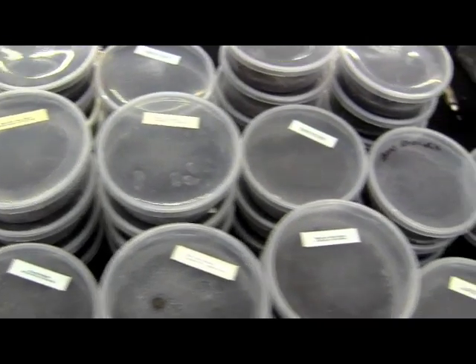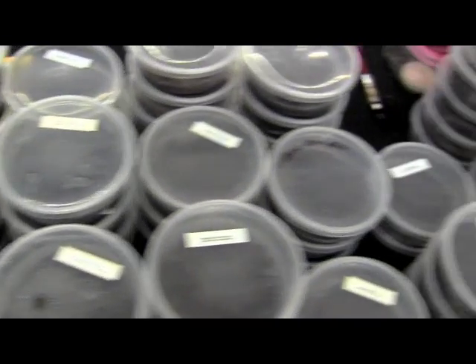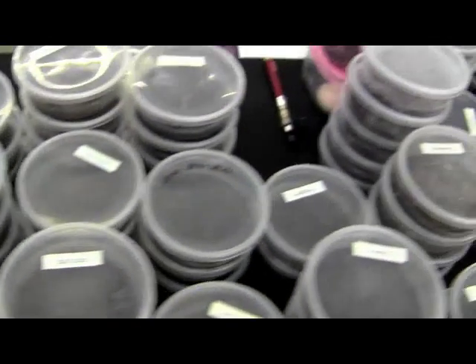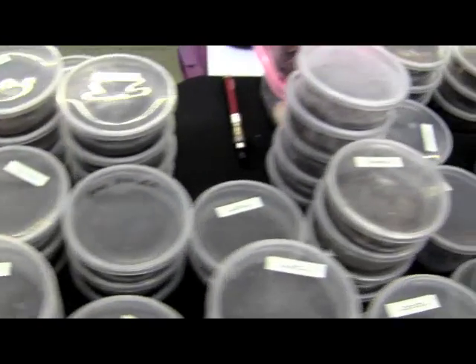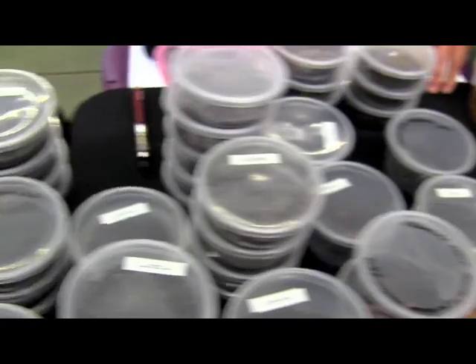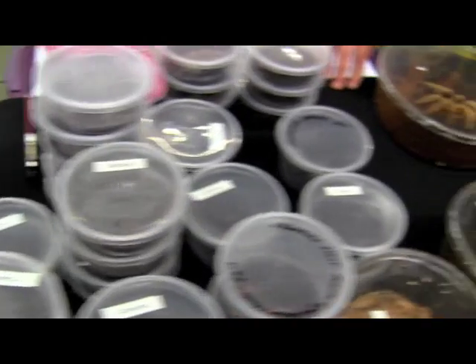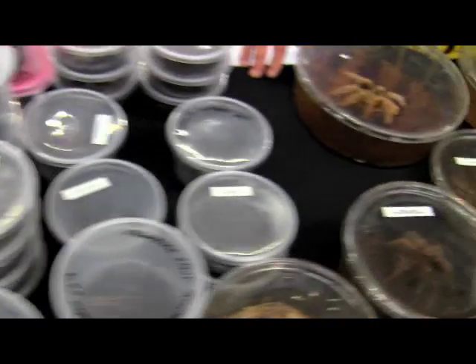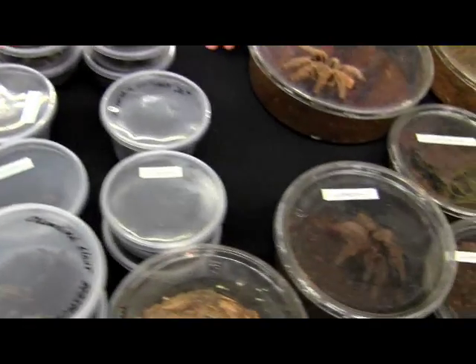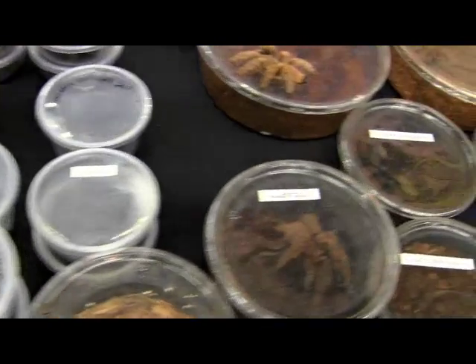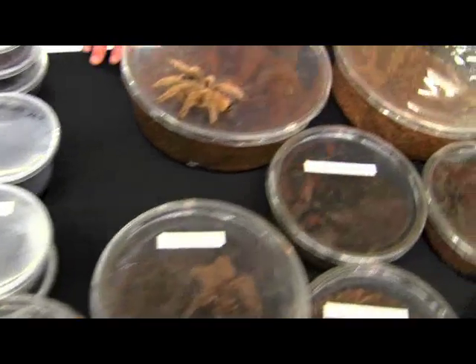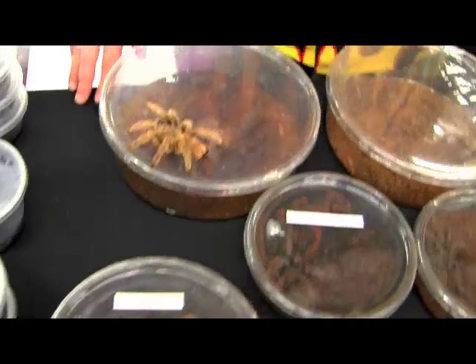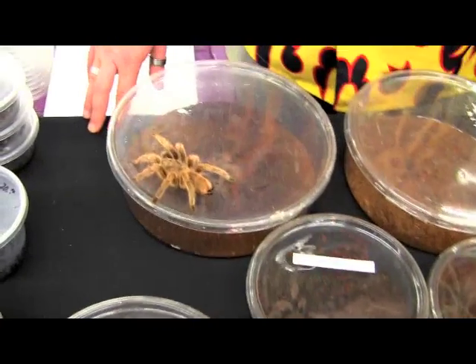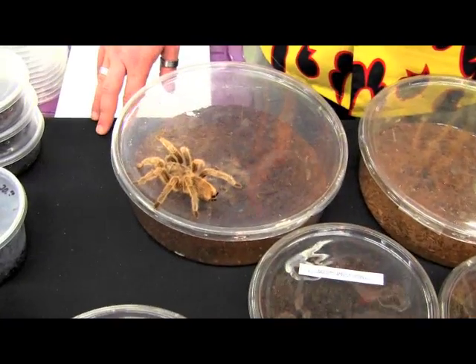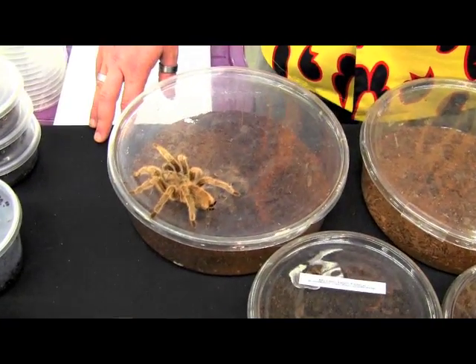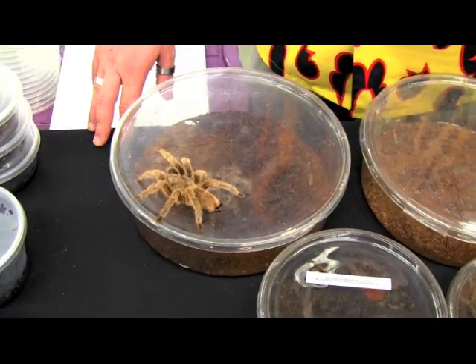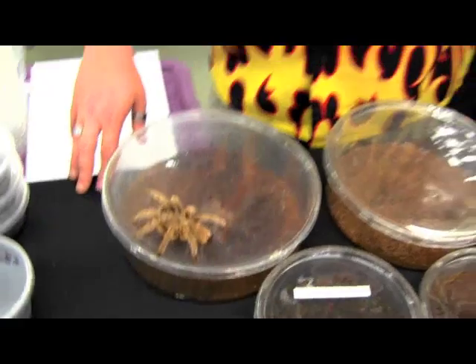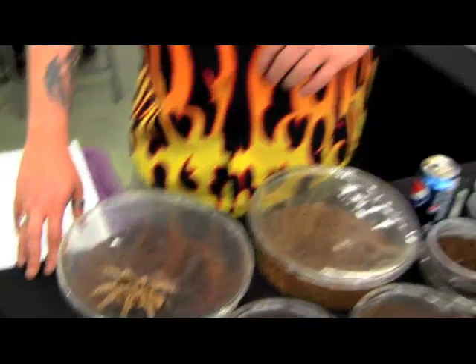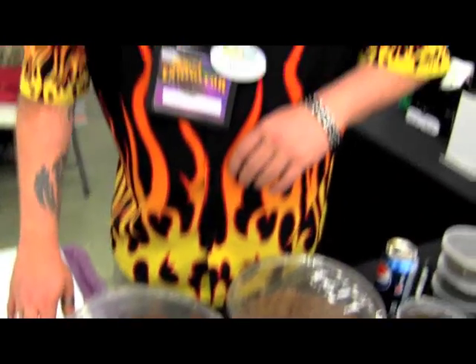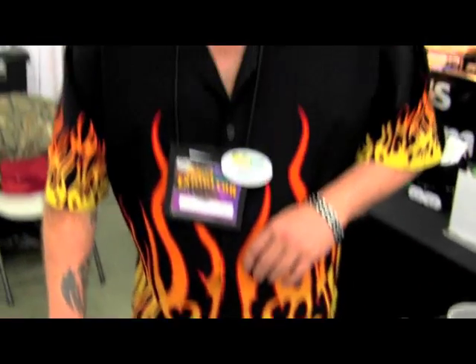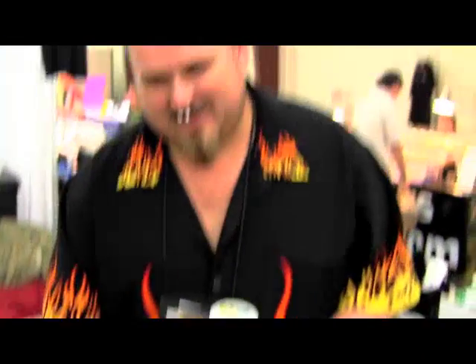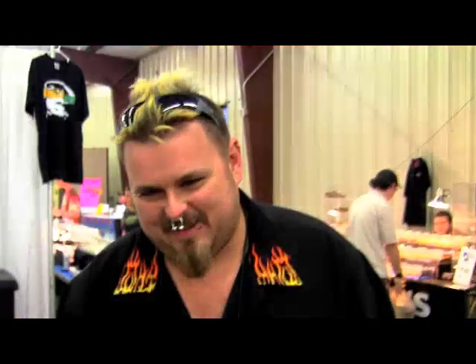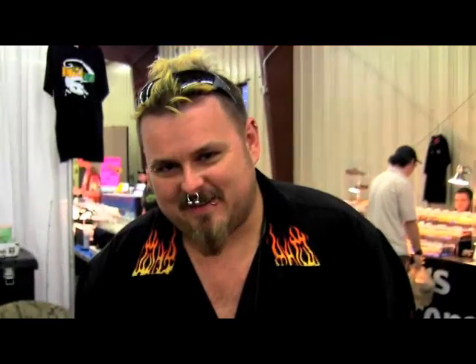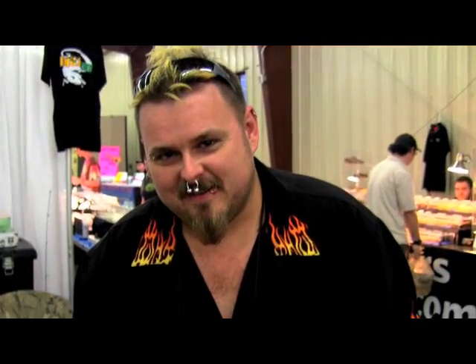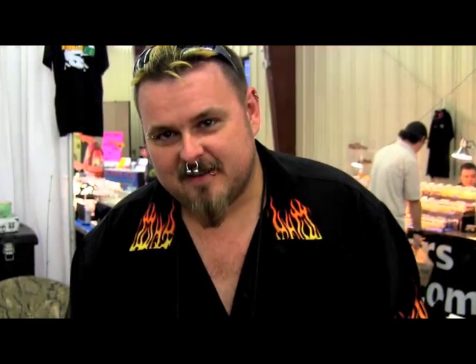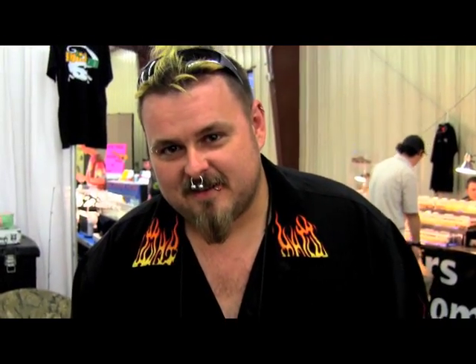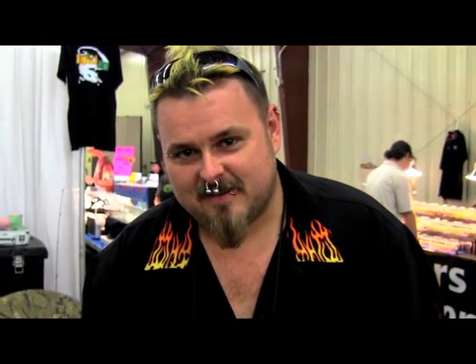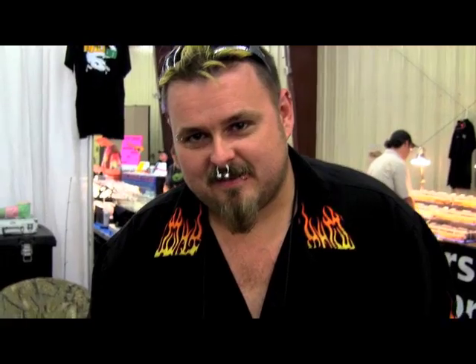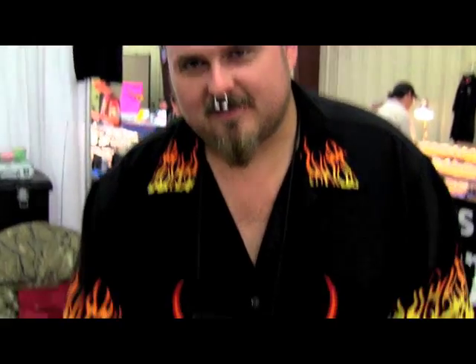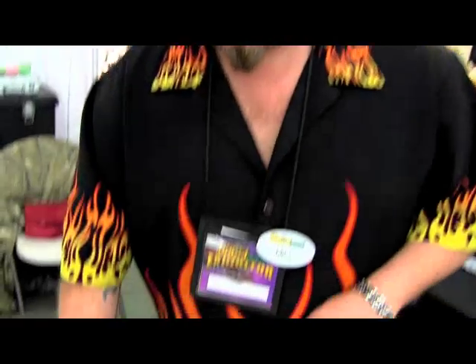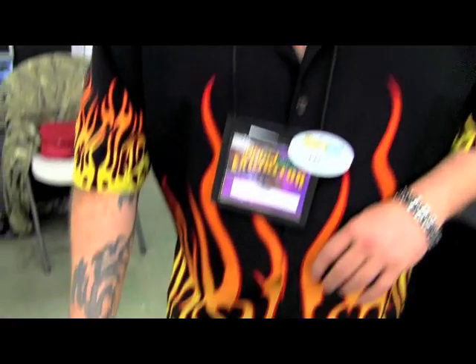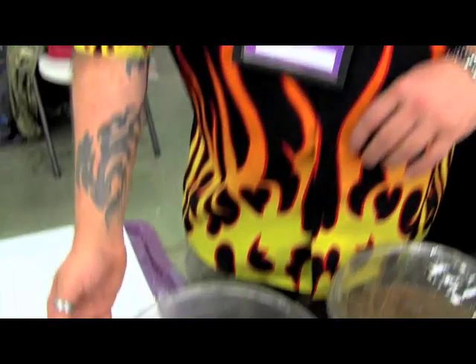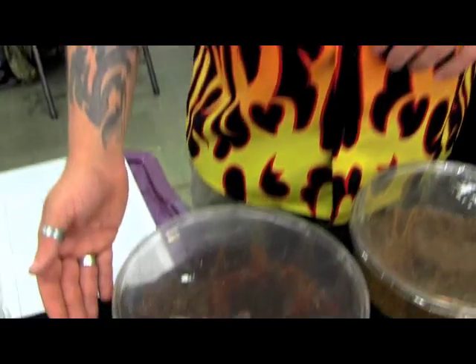Tarantulas! I'm over at the Exotic Kingdom booth at Repticon Orlando. I'm panning up to this shirt, which means Mike Dean. Everybody knows Mike Dean — he's the tarantula master on the East Coast for Repticon.